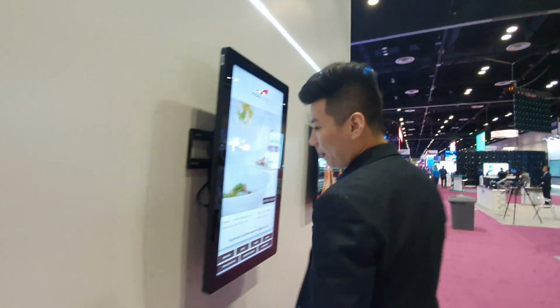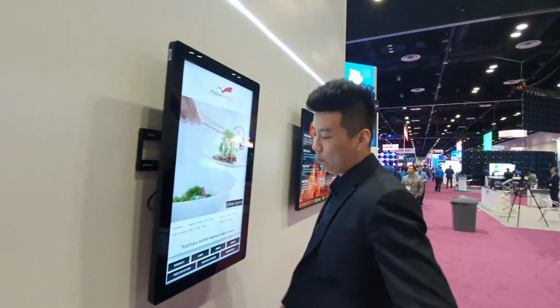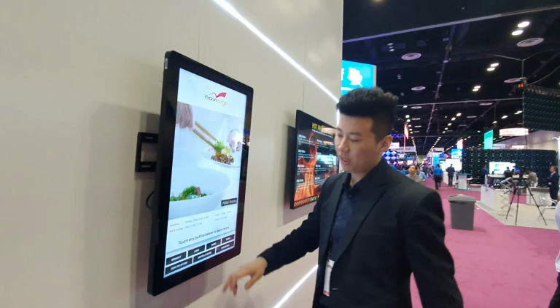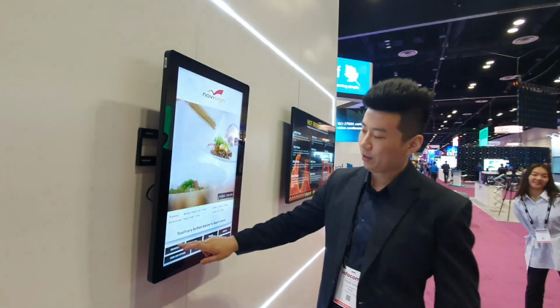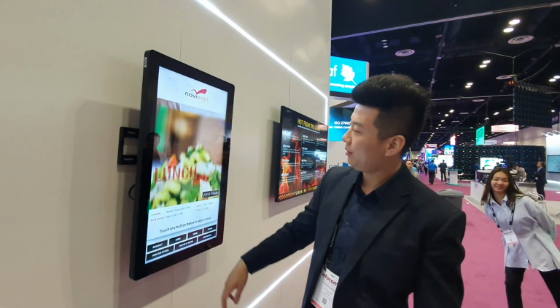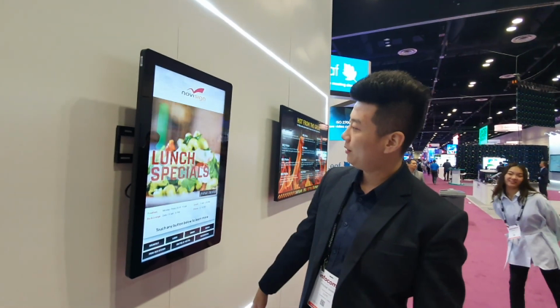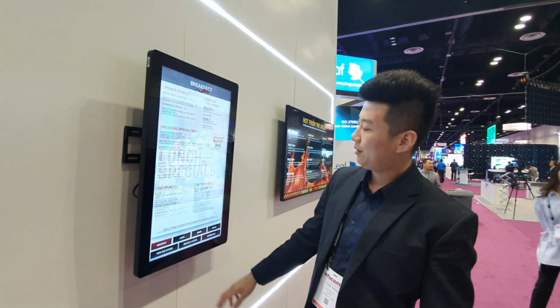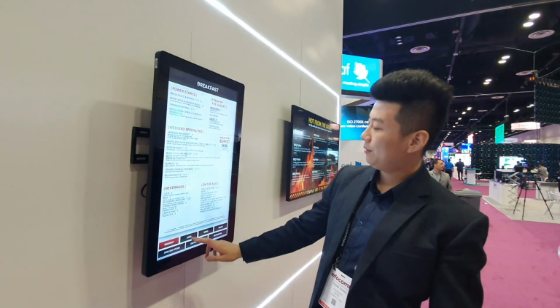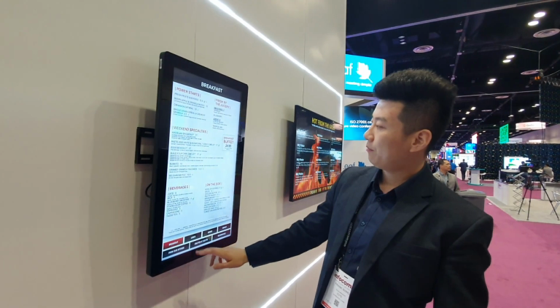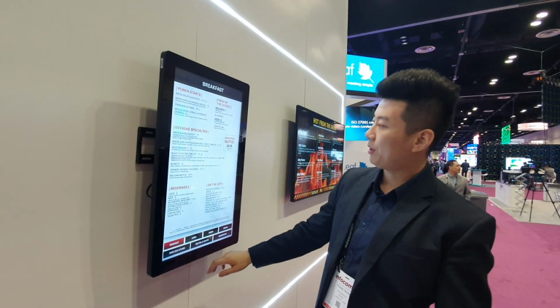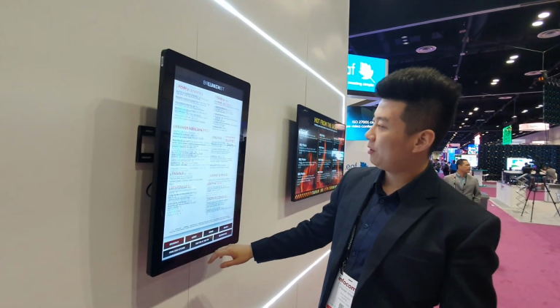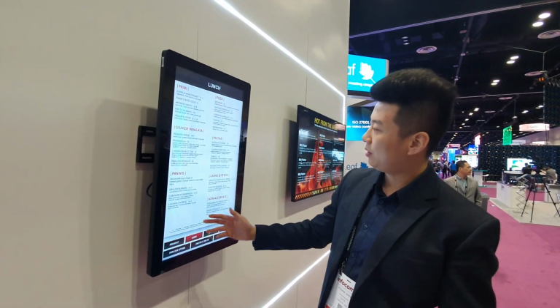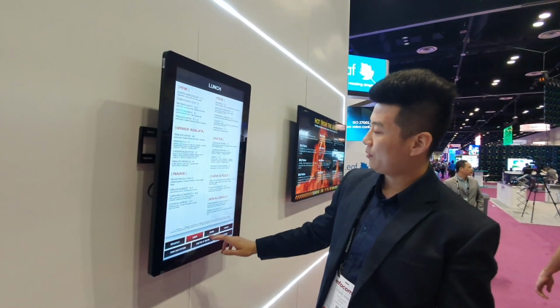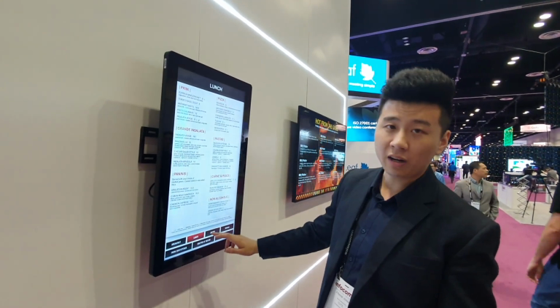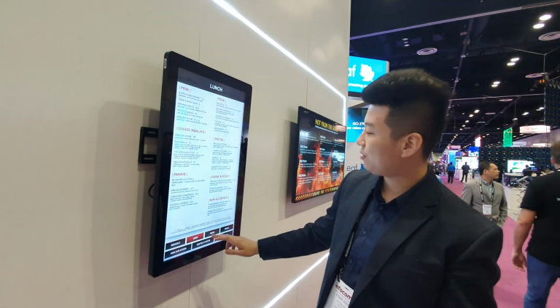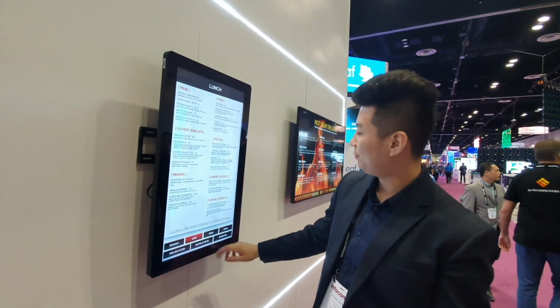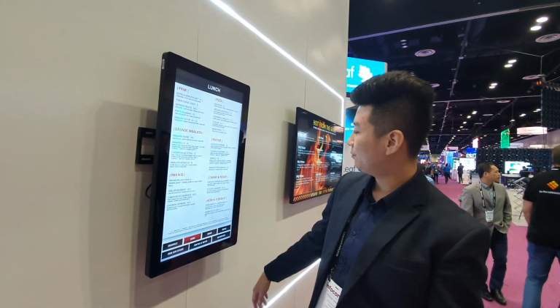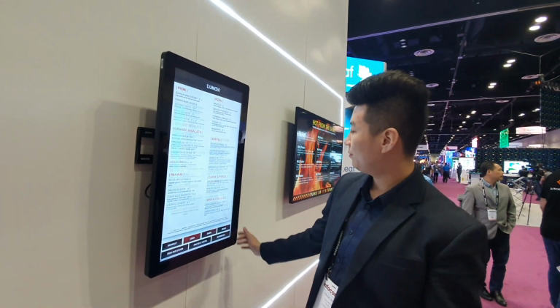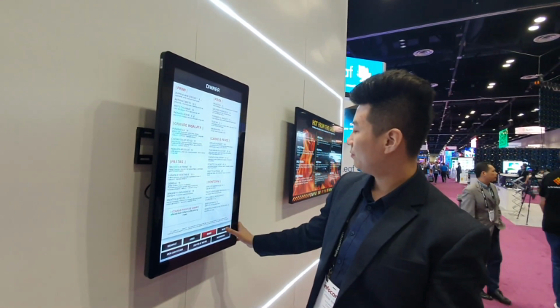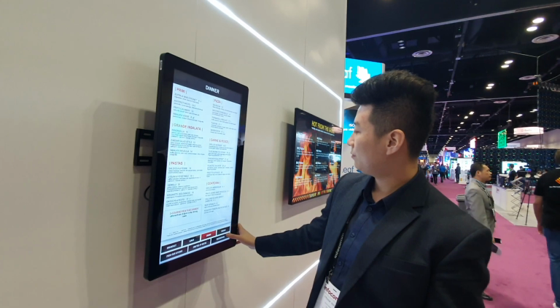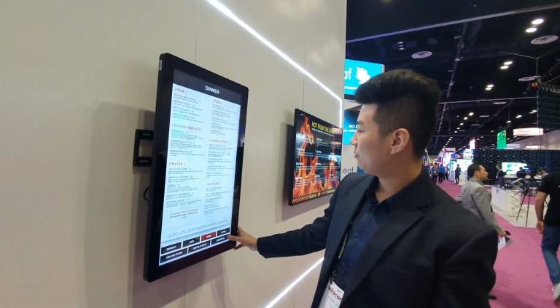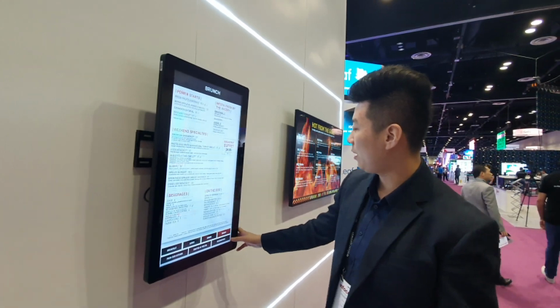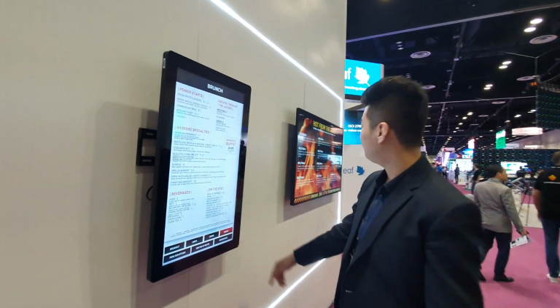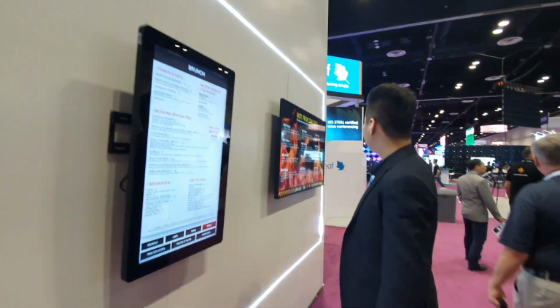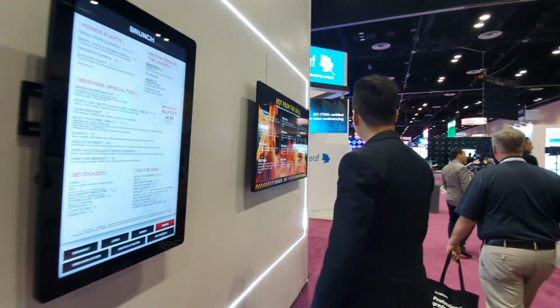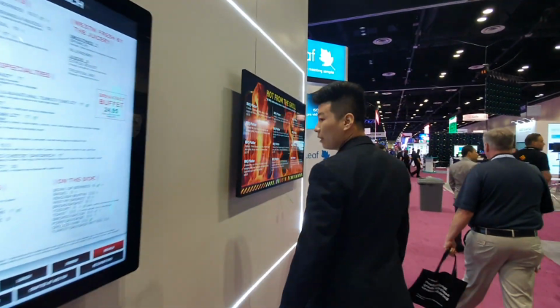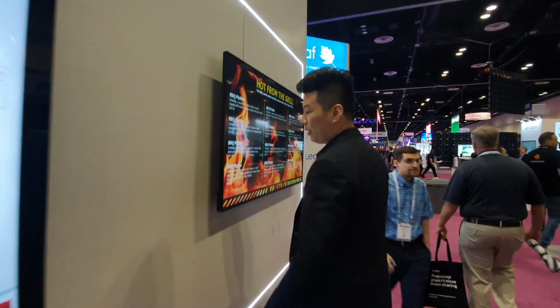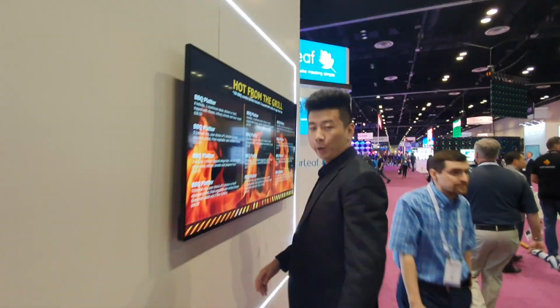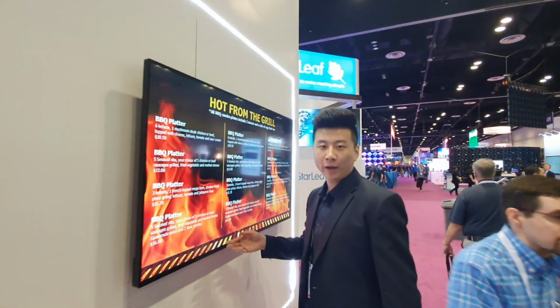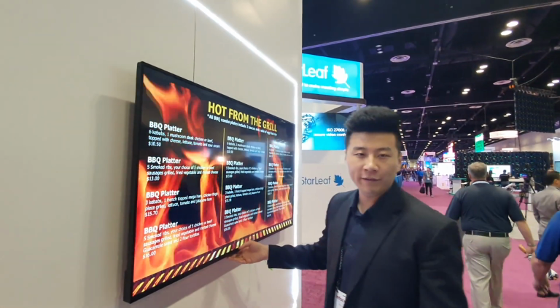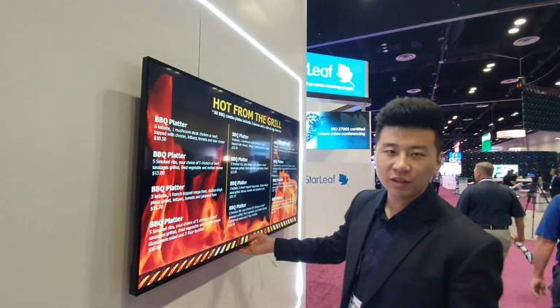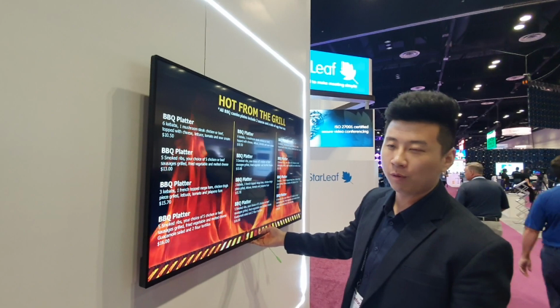And we have a touch panel right here with some pretty good restaurant content. And here we got a 55-inch May board.